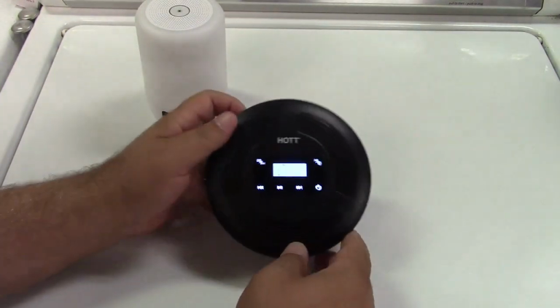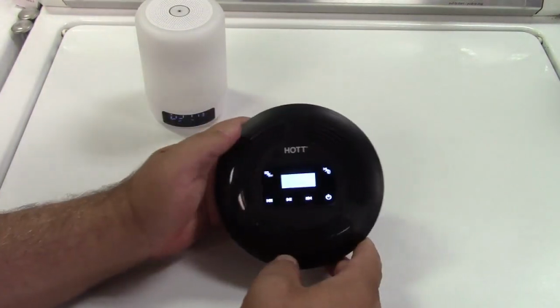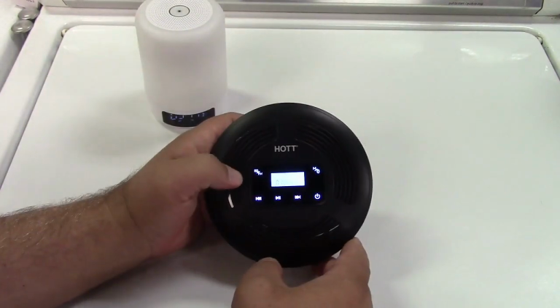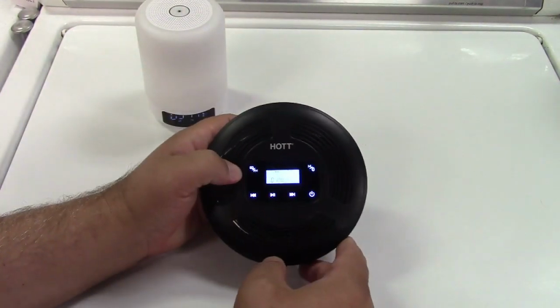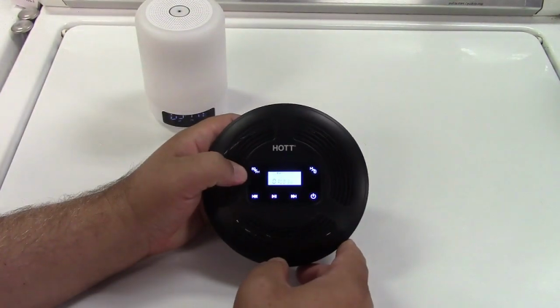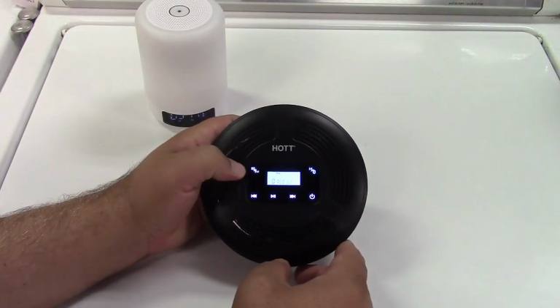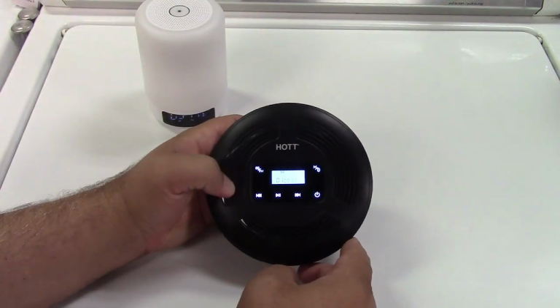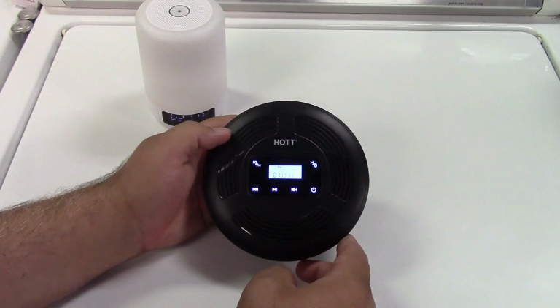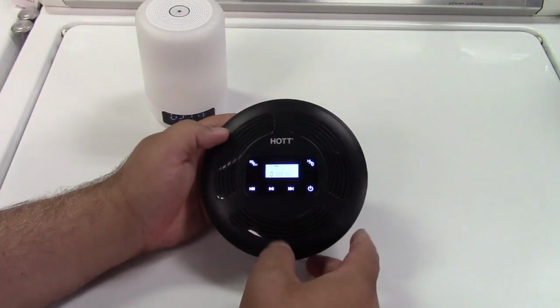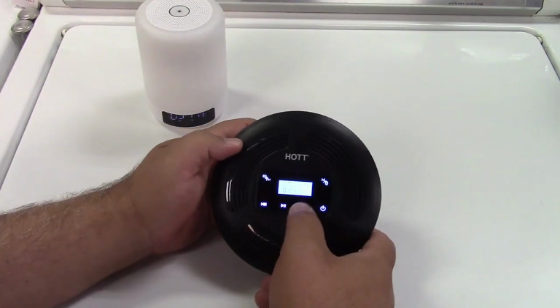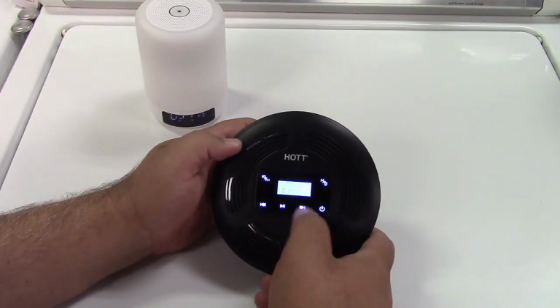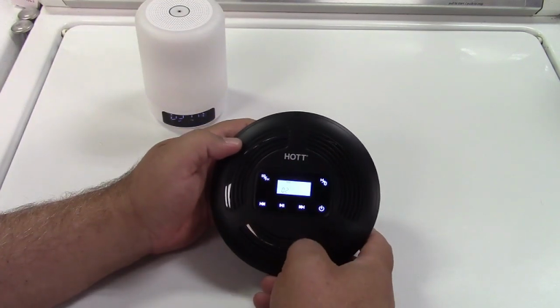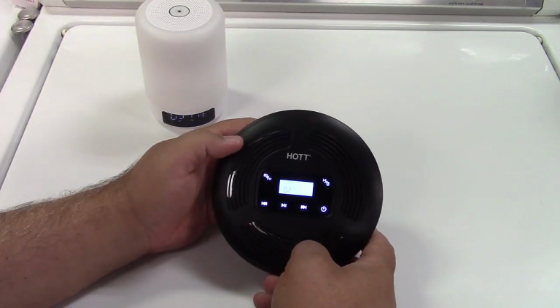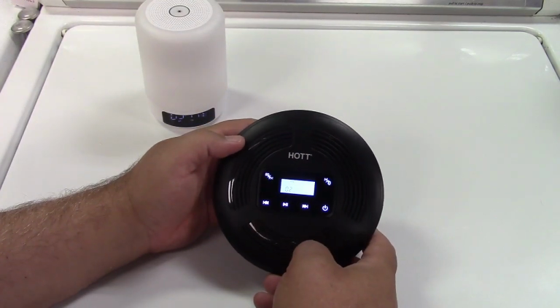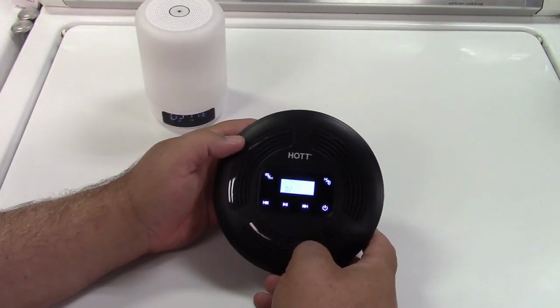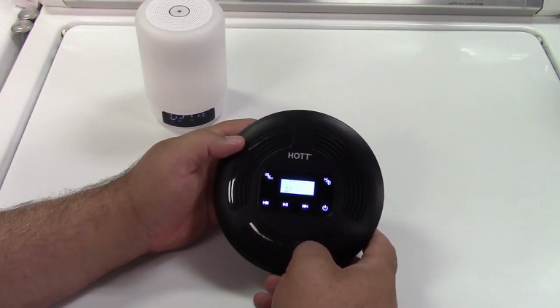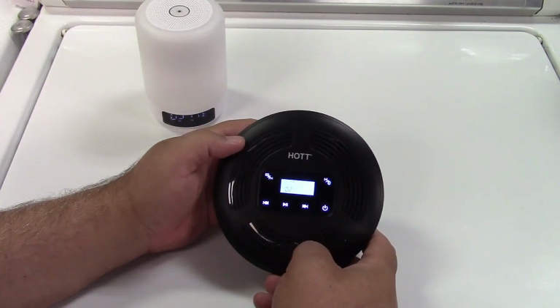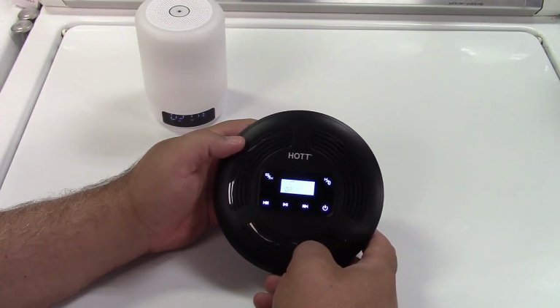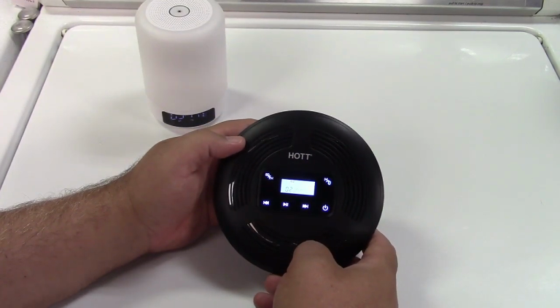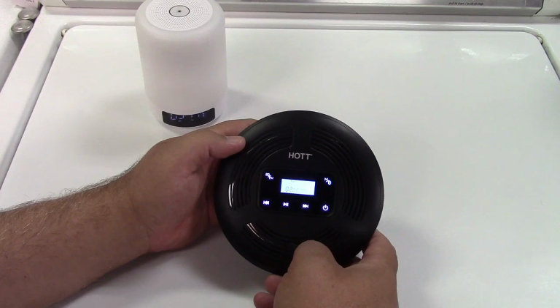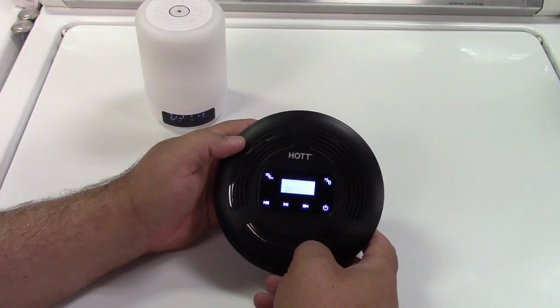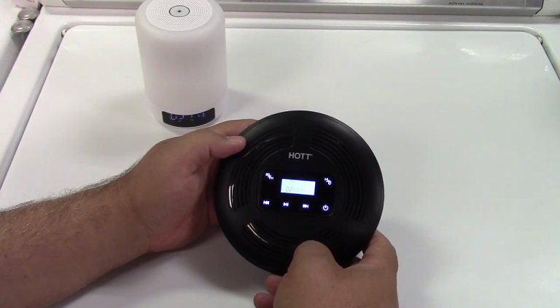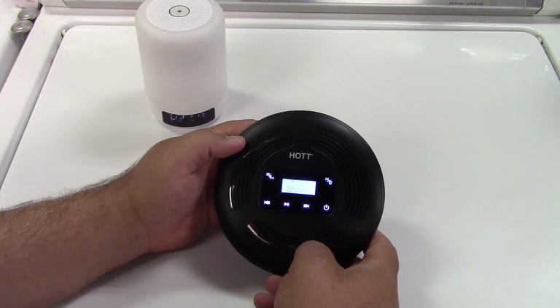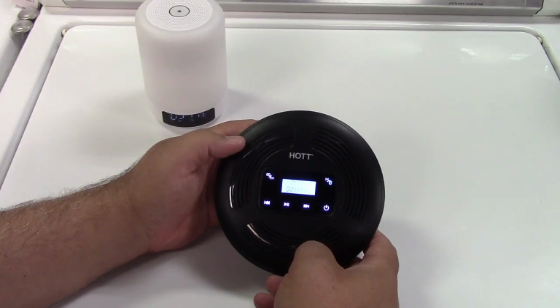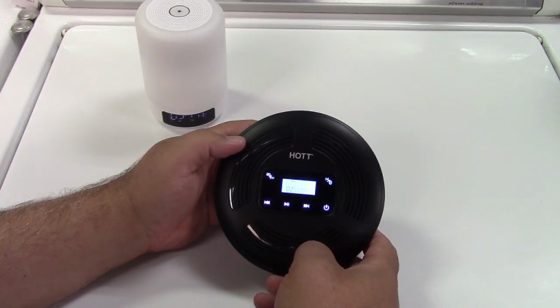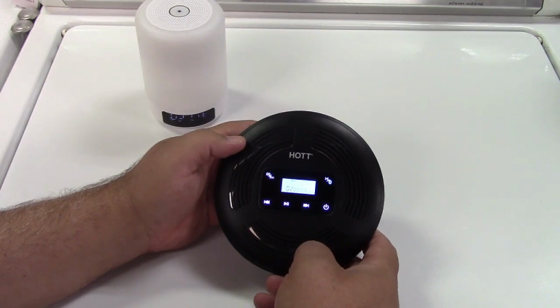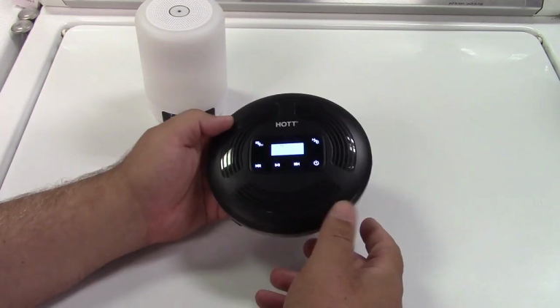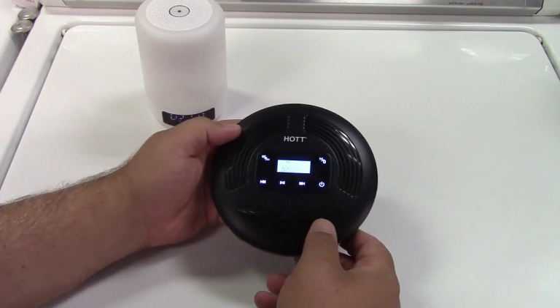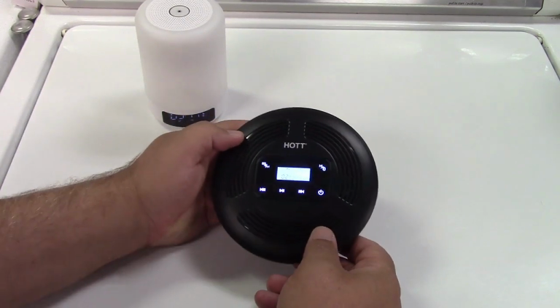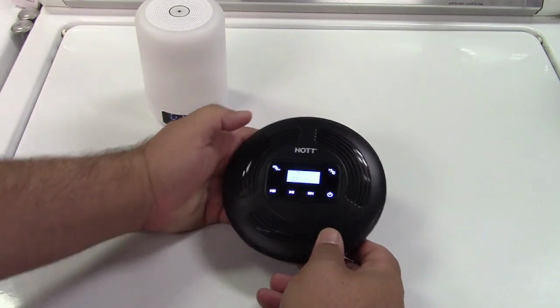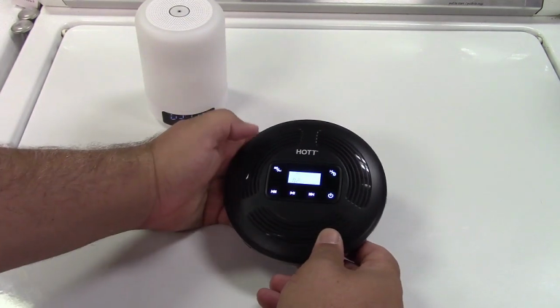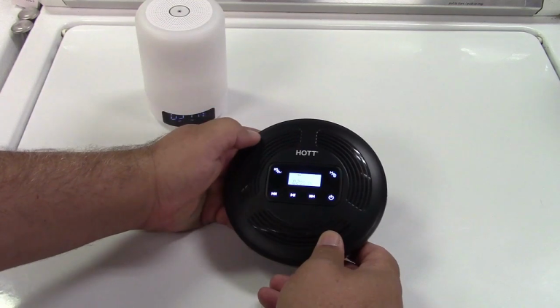You can fool around with the EQ mode on your own, and you can go to your next track. It just plays like a CD player would.